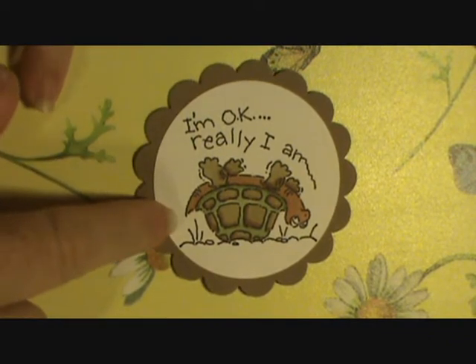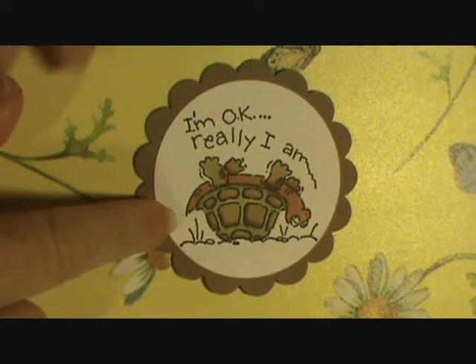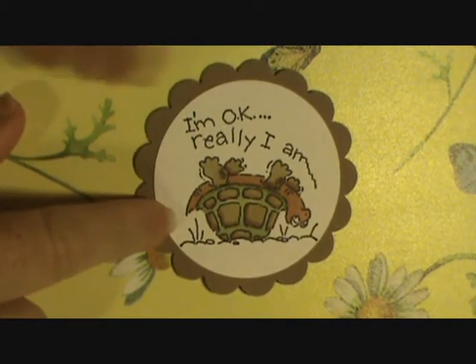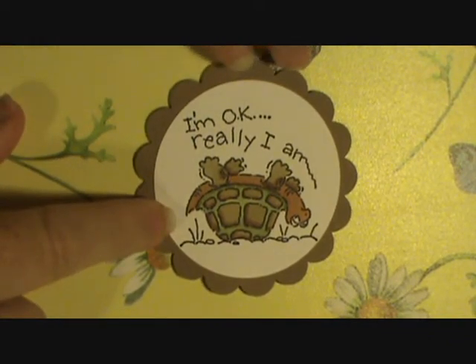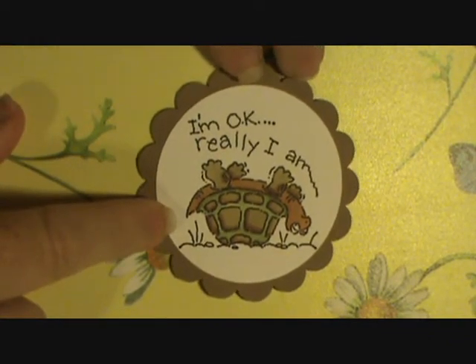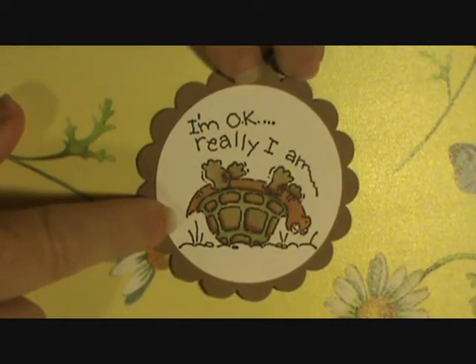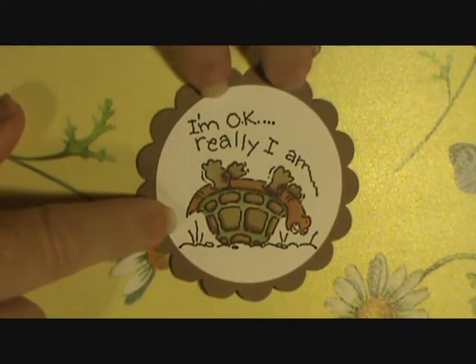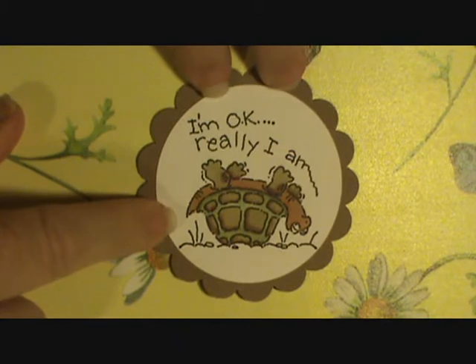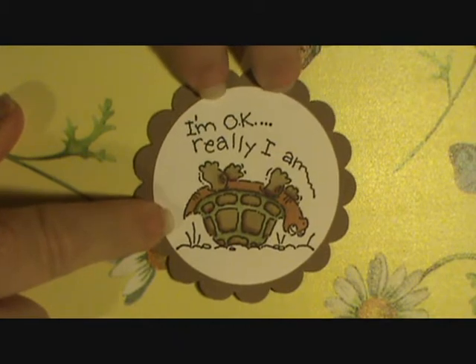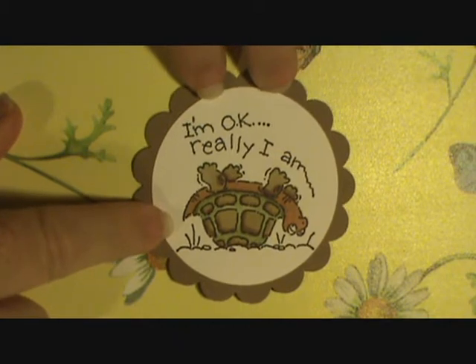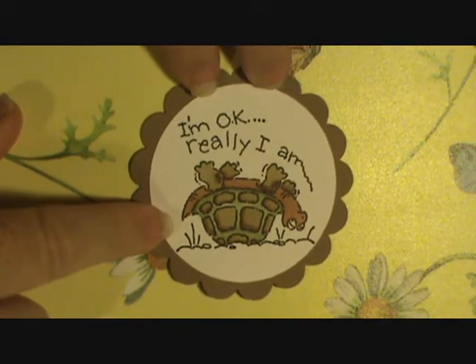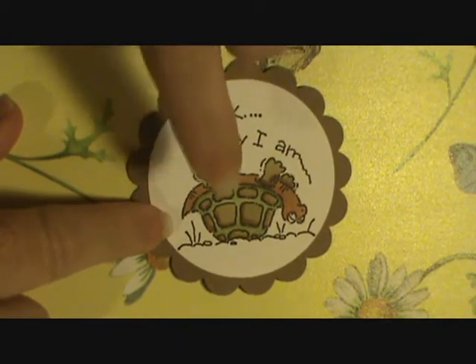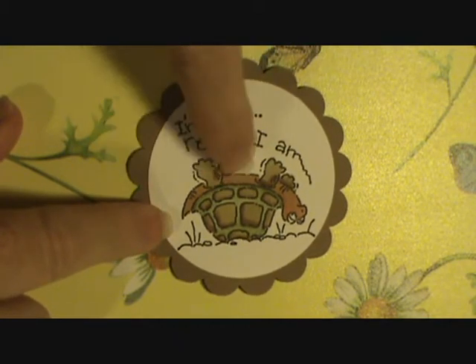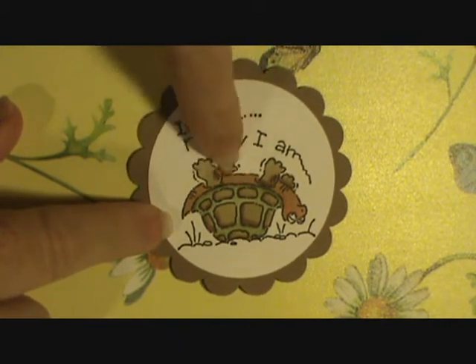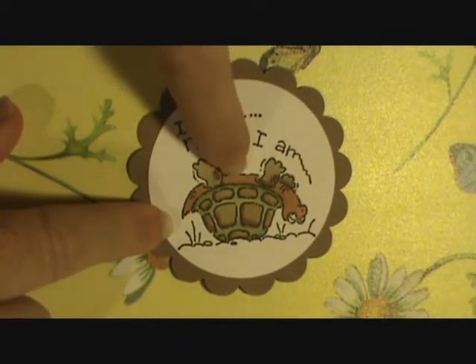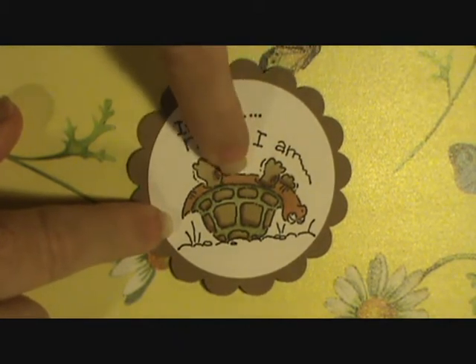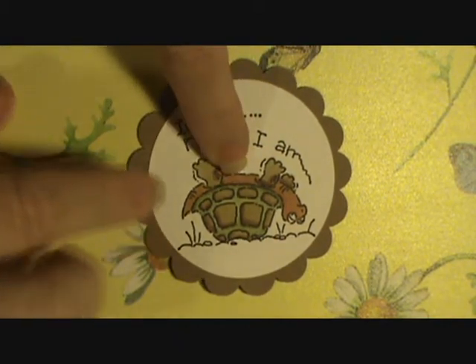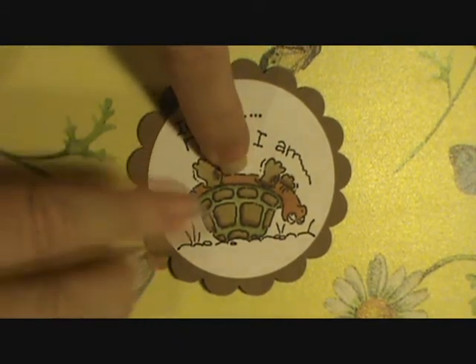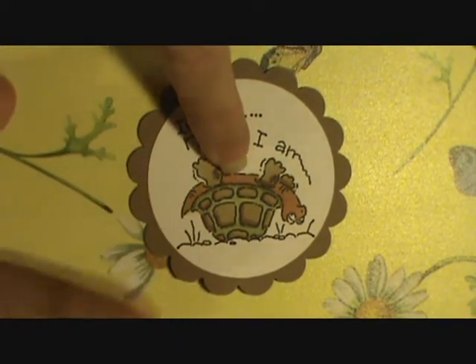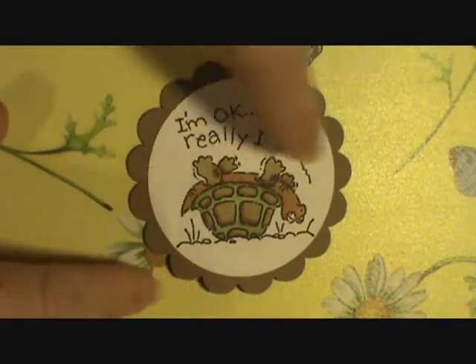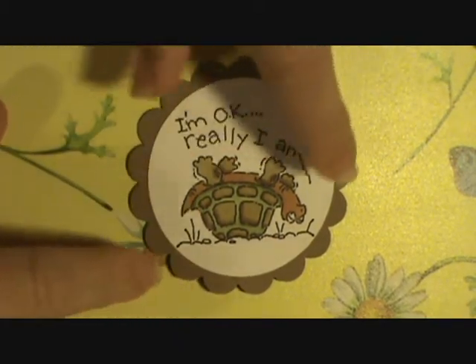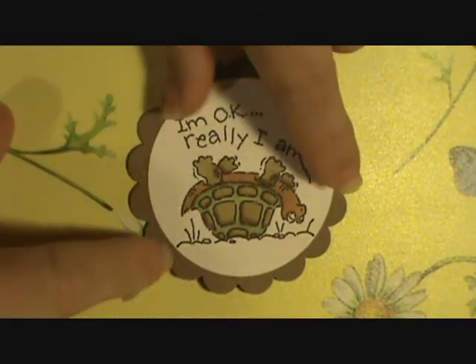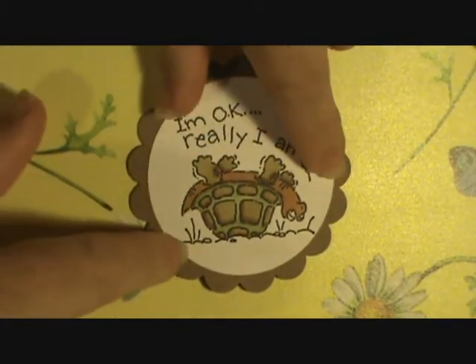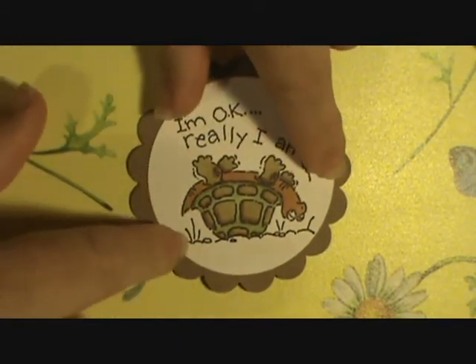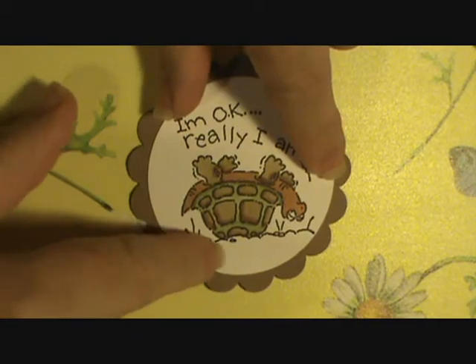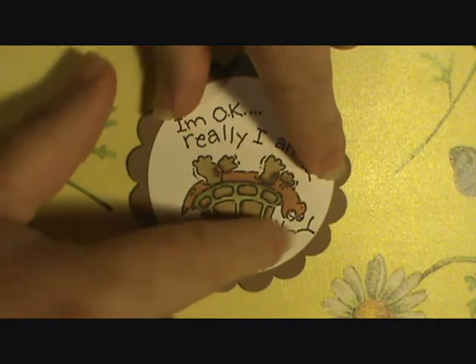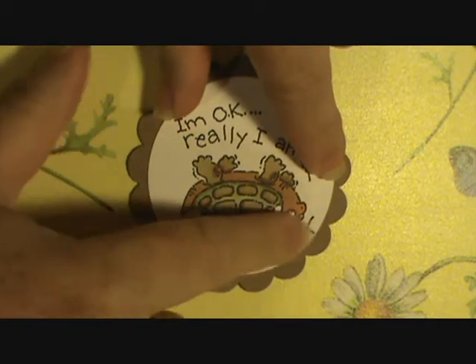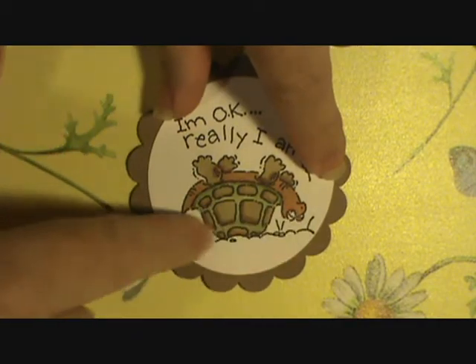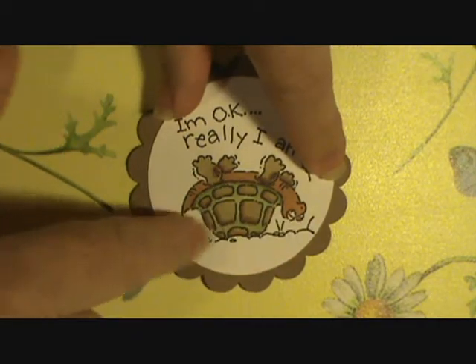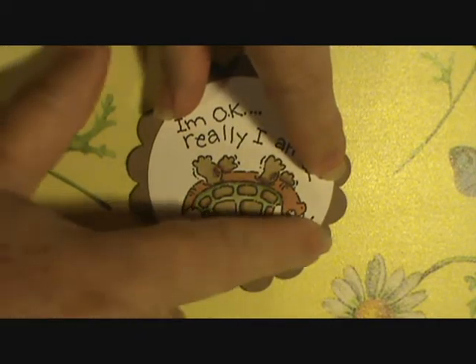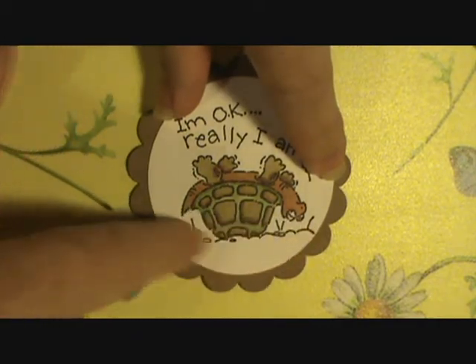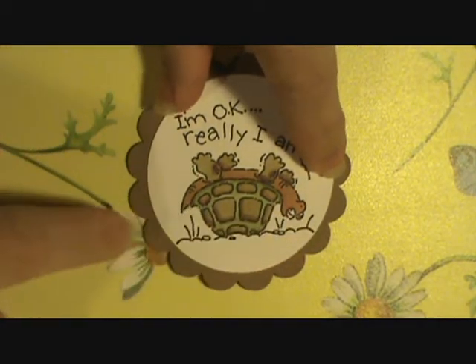So here's my first one with the turtle, and I really love him, but like I said the other one was better. I'm learning, and I realized I forgot the color down here in the grass — I'll have to do that before I send it off.